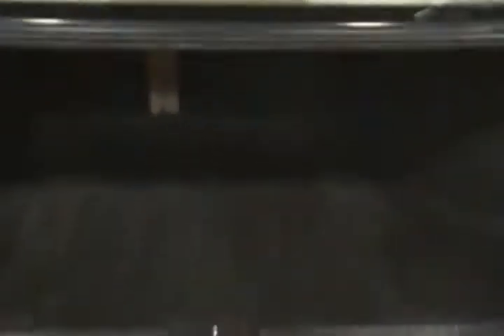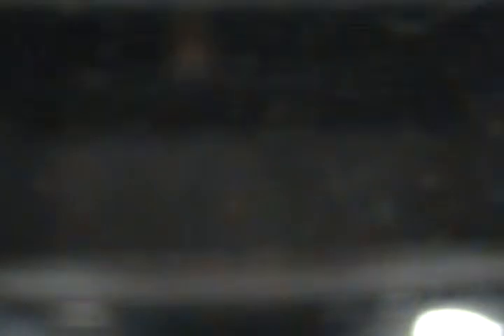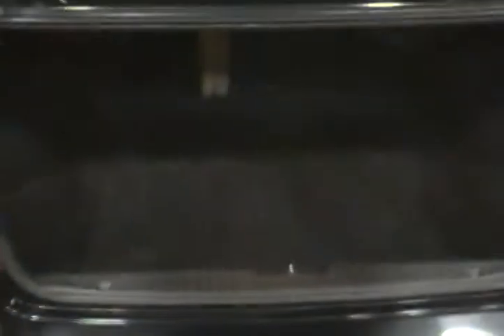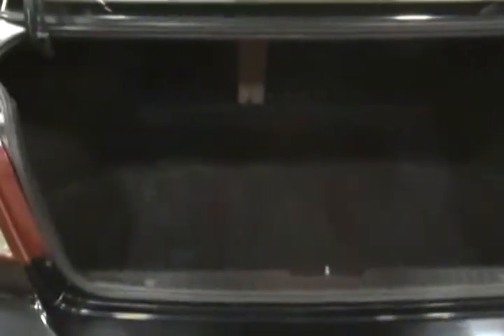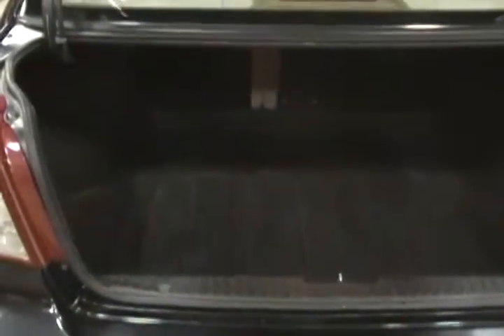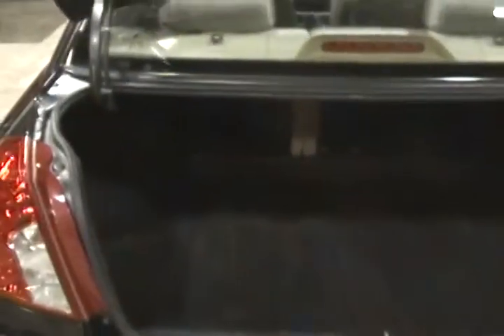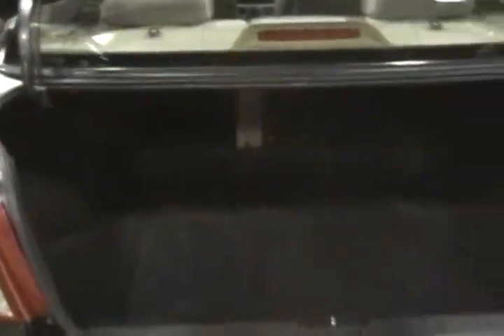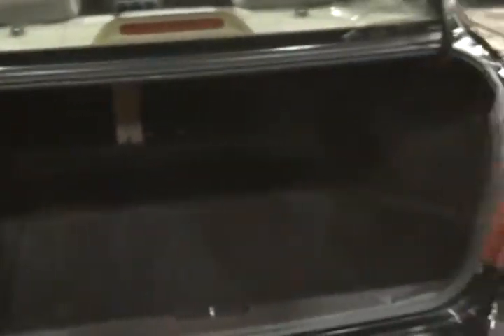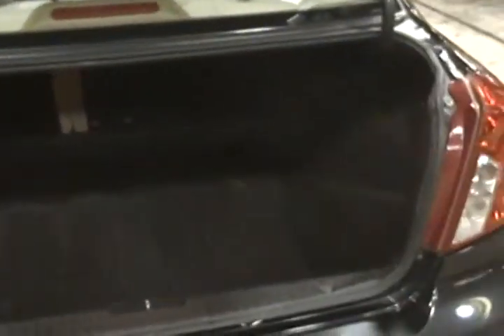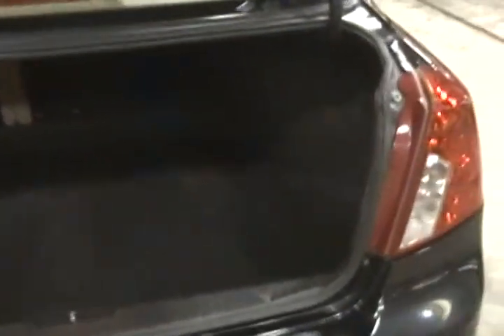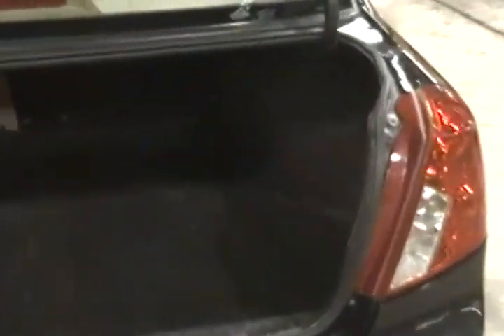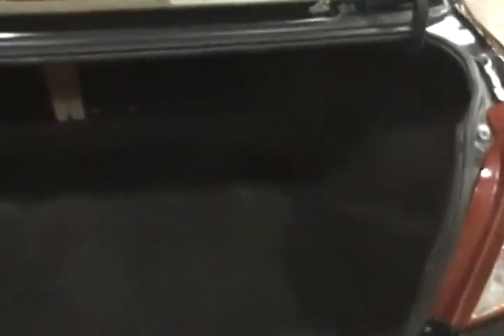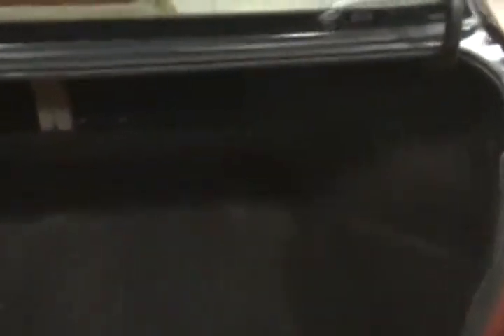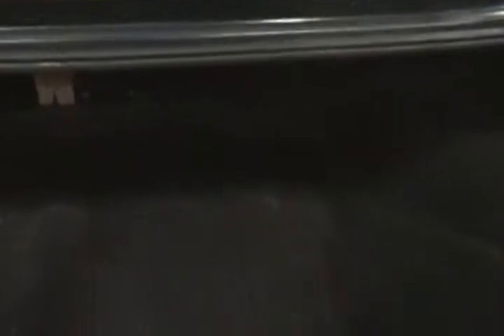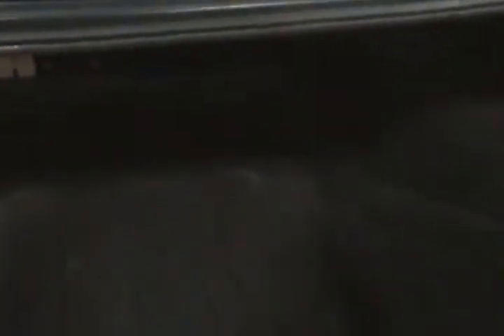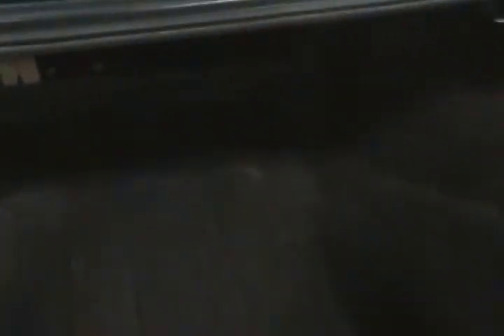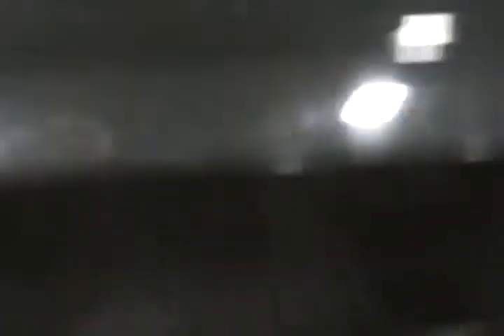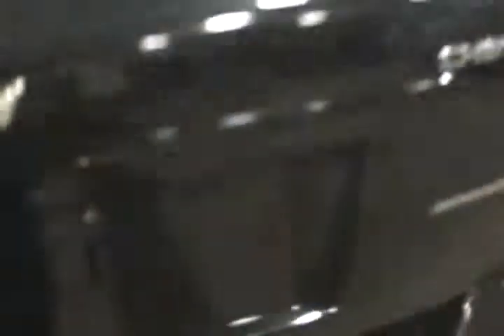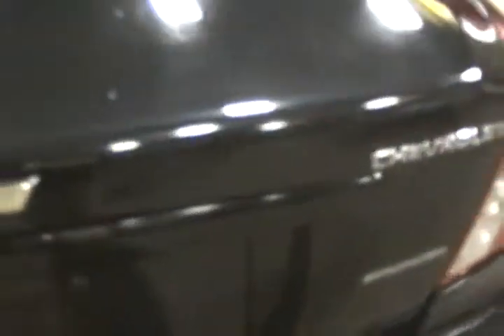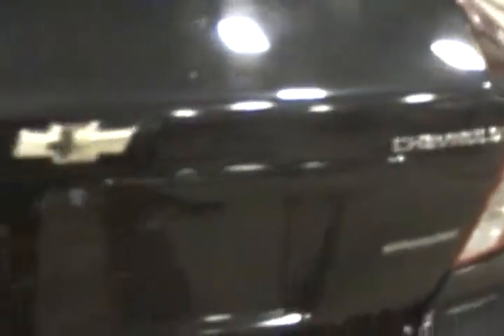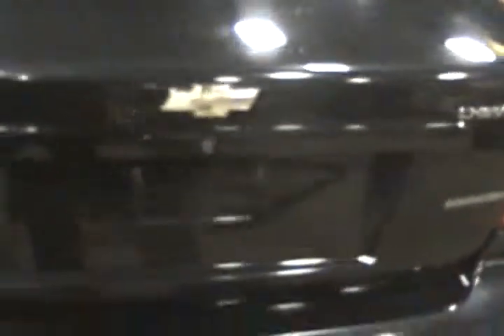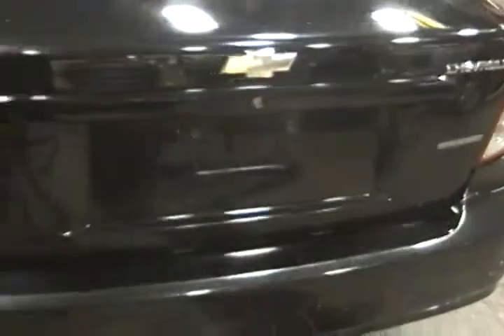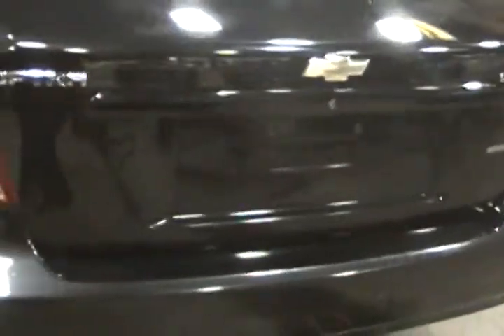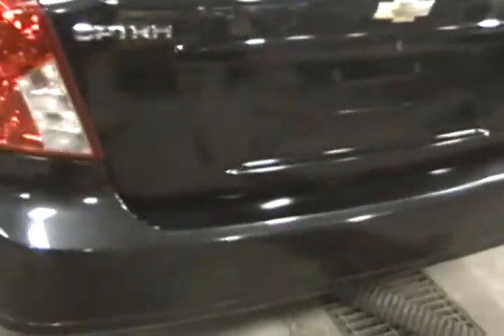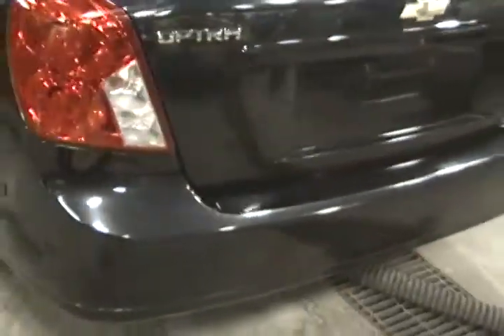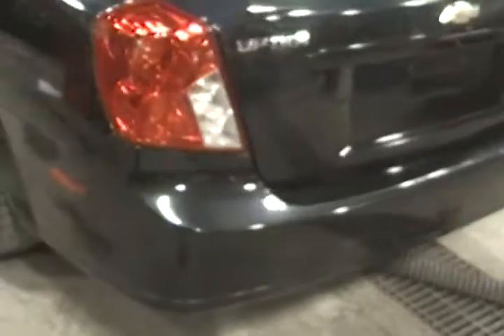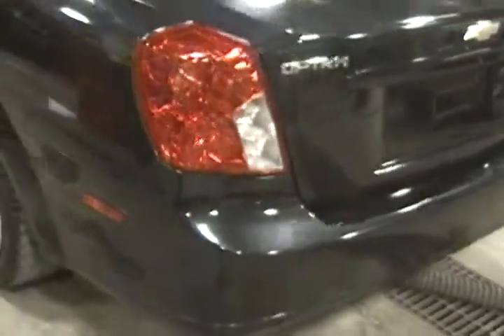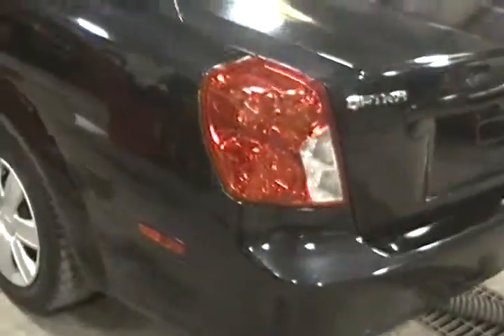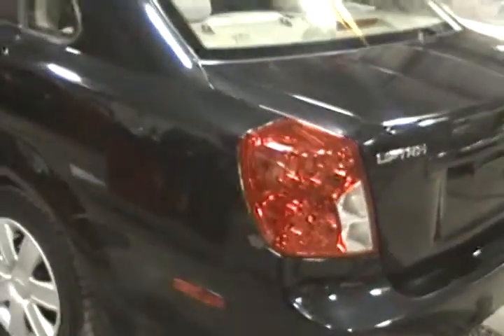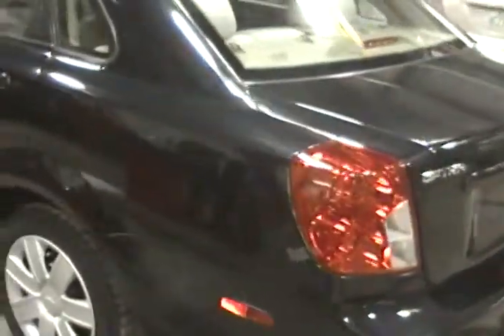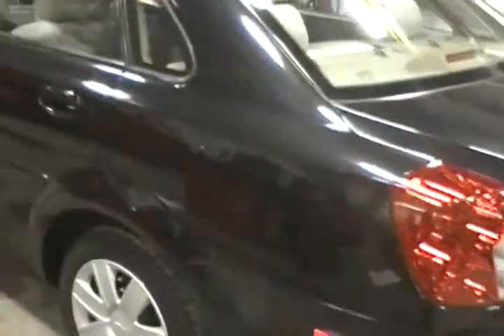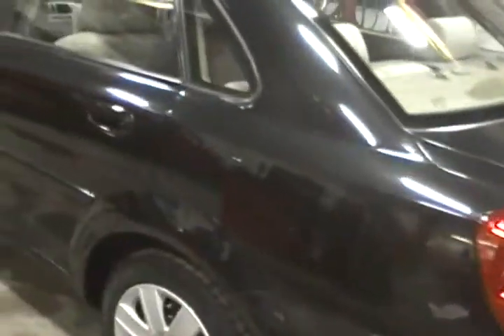The trunk moves out of the way, and the trunk lid allows easy access to the trunk.